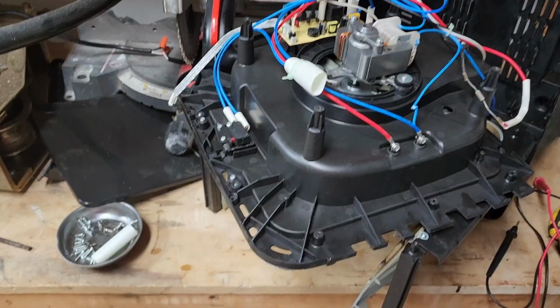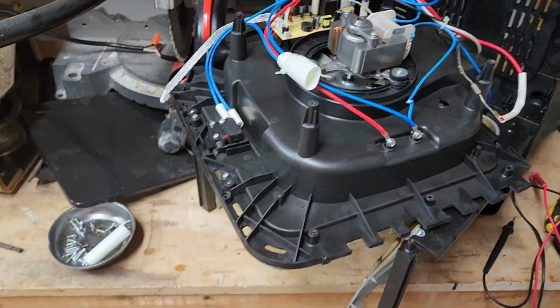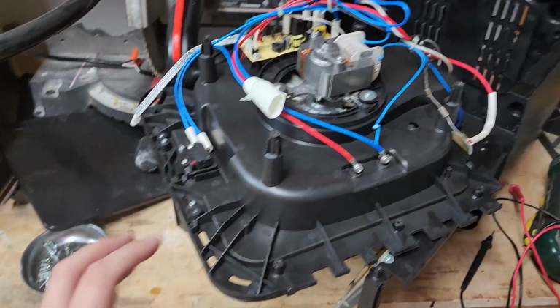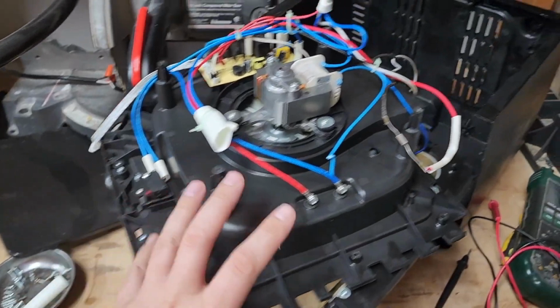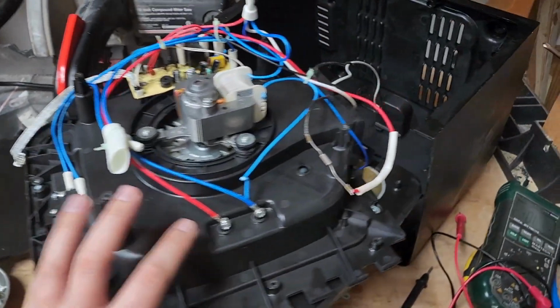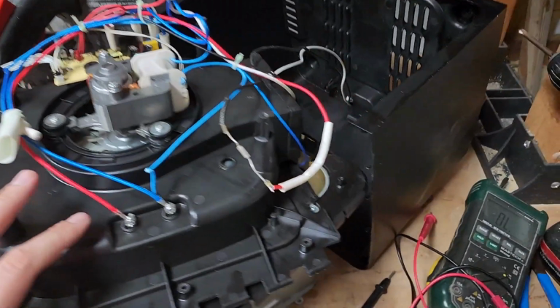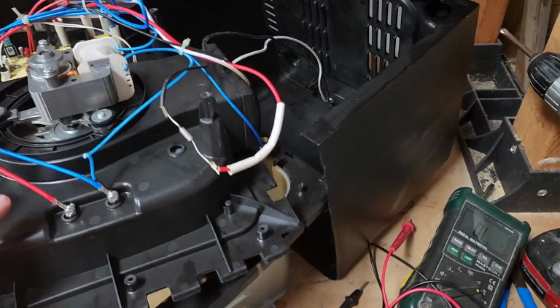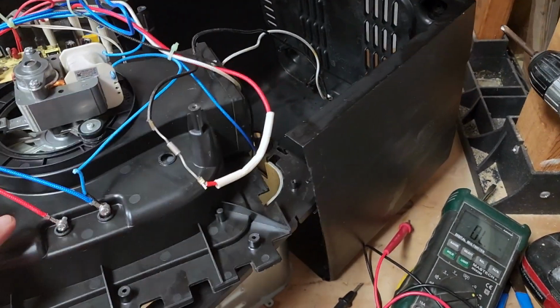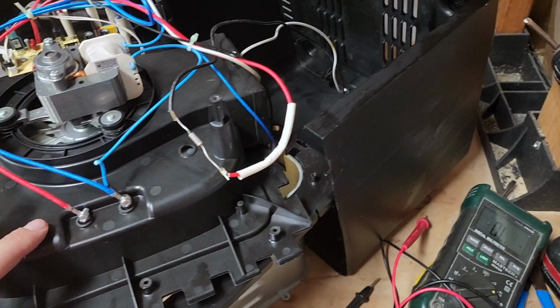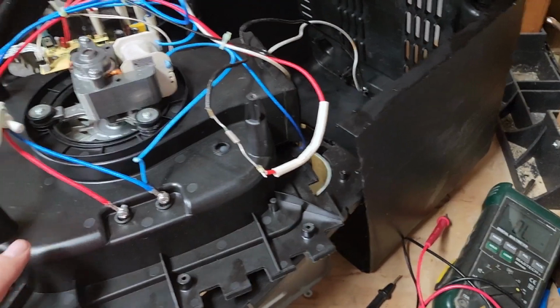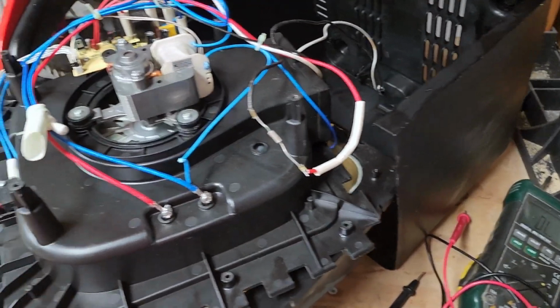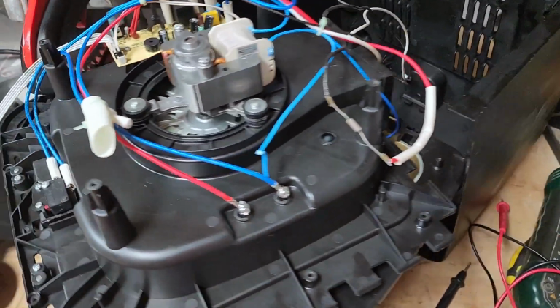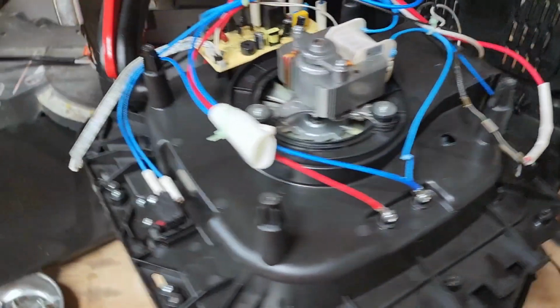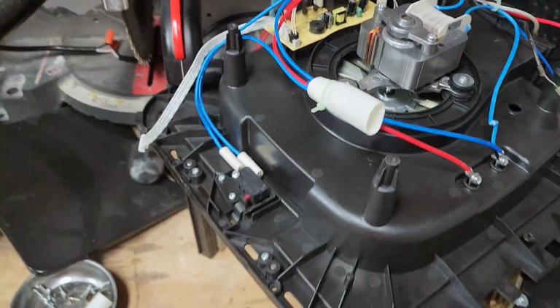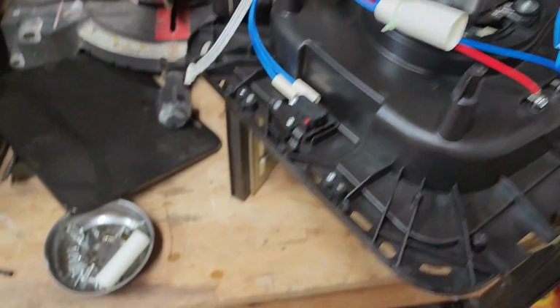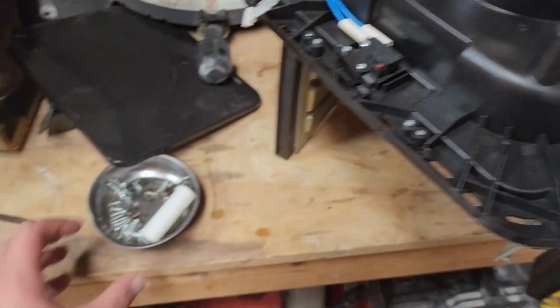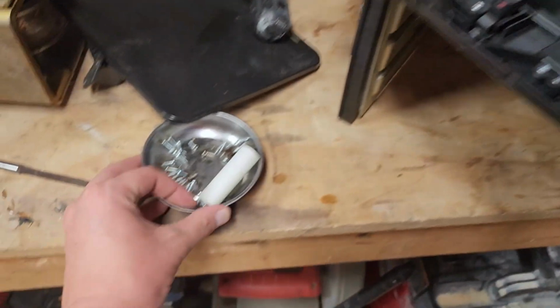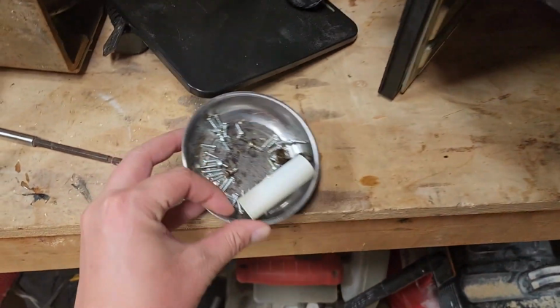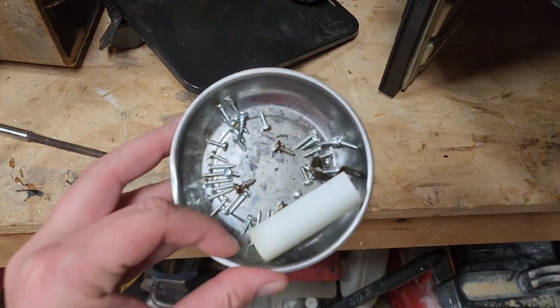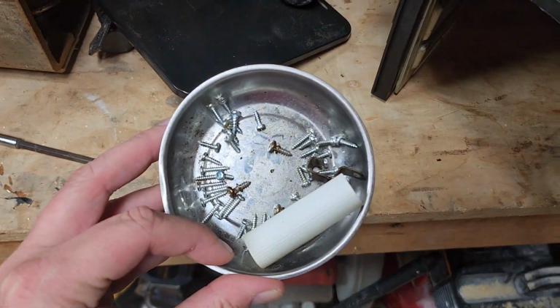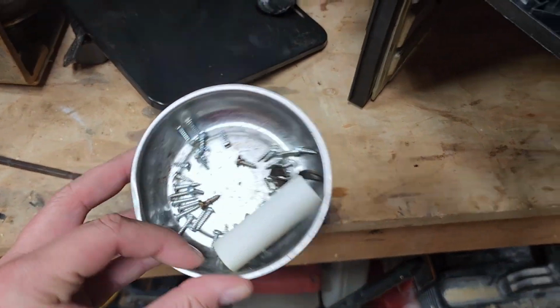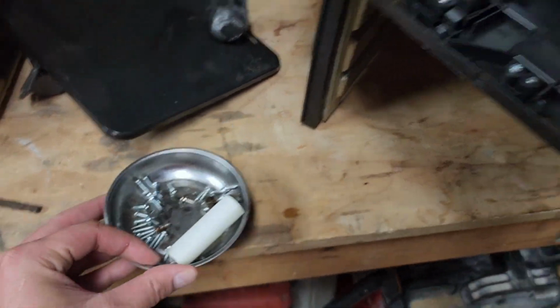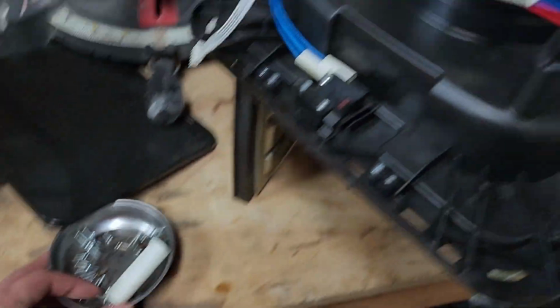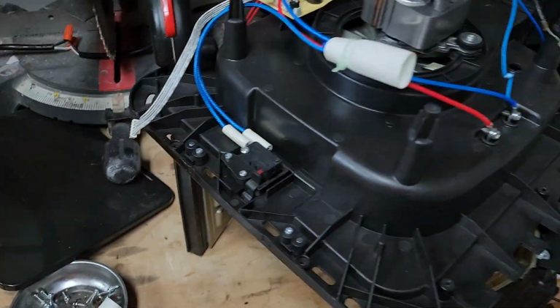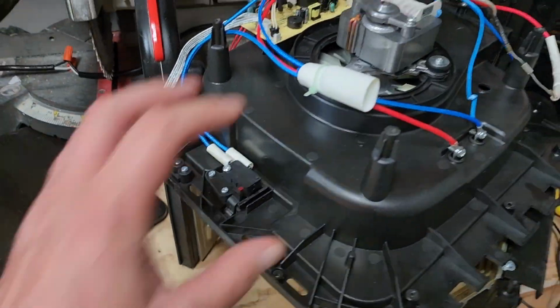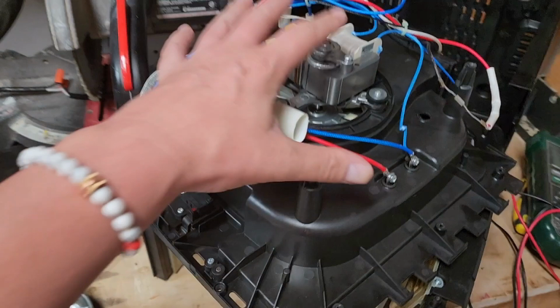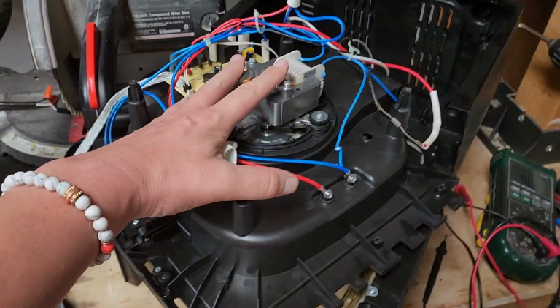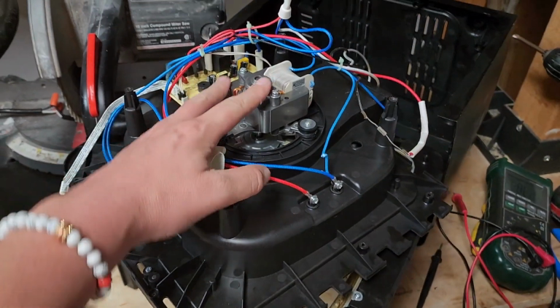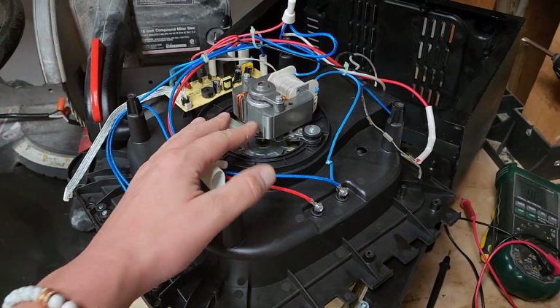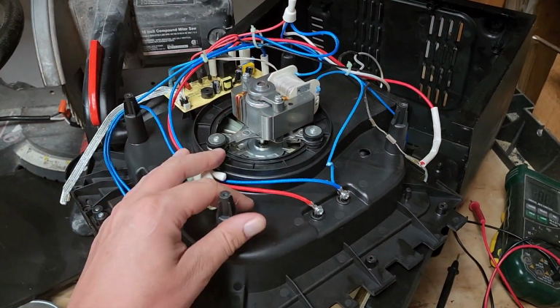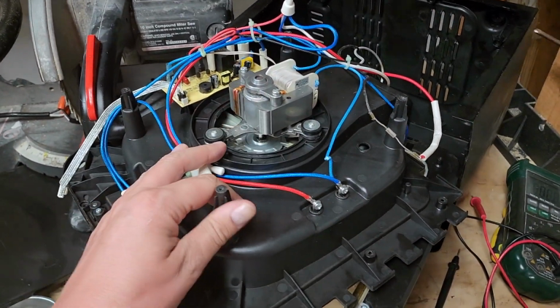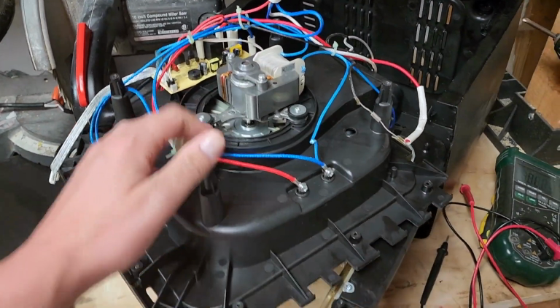This air fryer is now in pieces. It's really a matter of just removing nearly all the screws that you see. These are all of the screws, and eventually you get down to the guts of the unit.